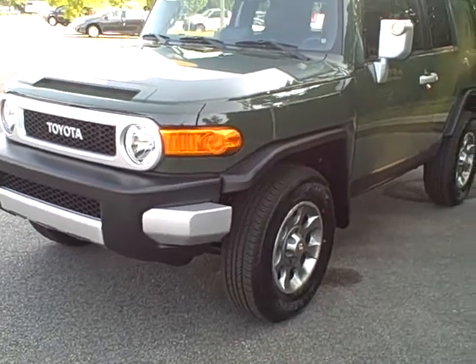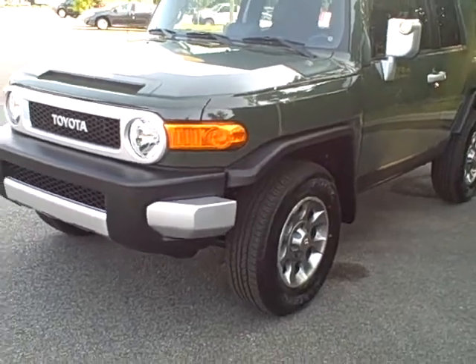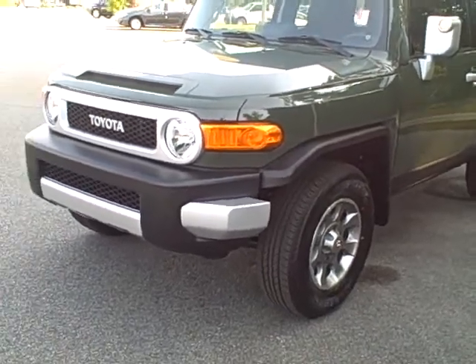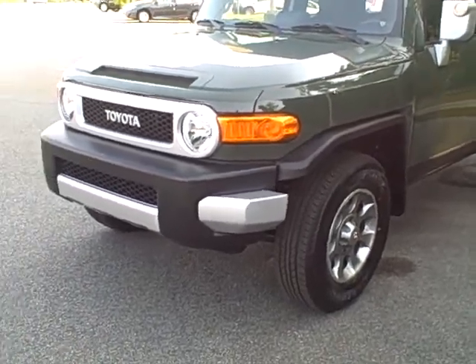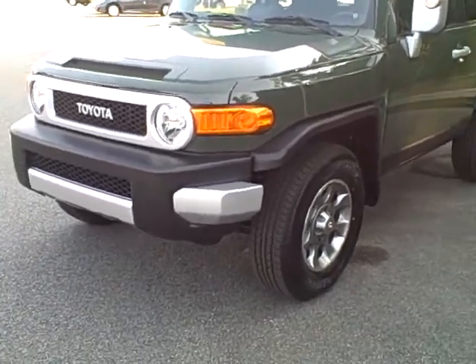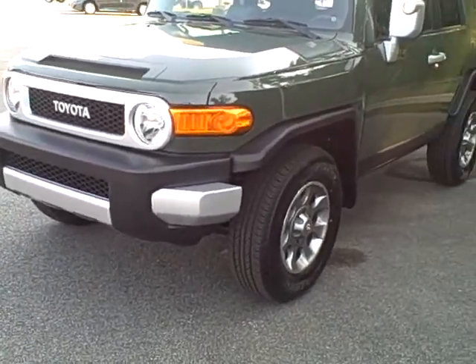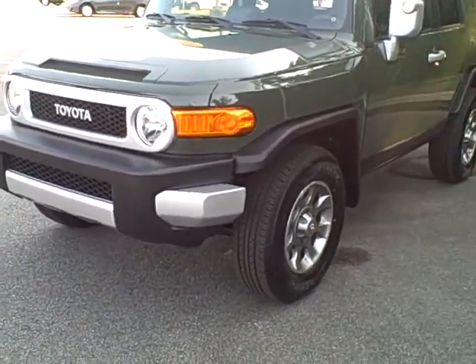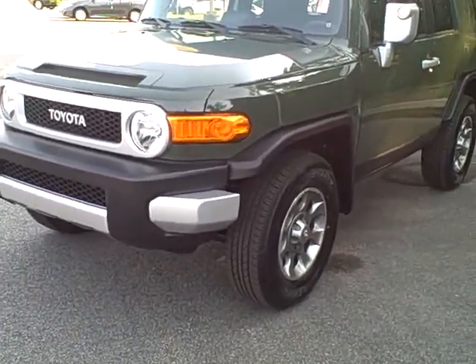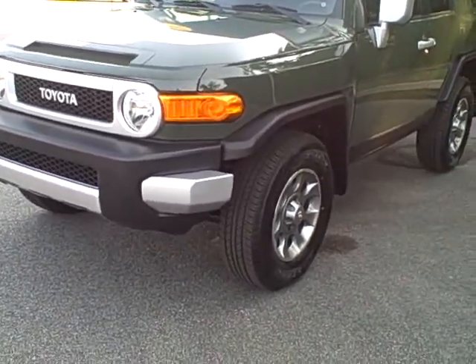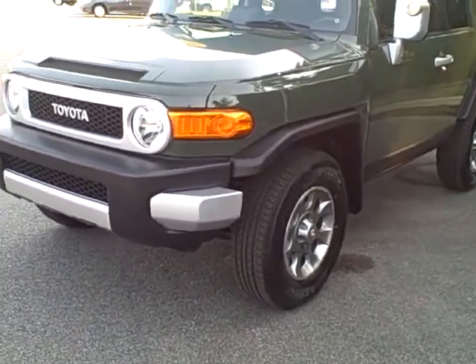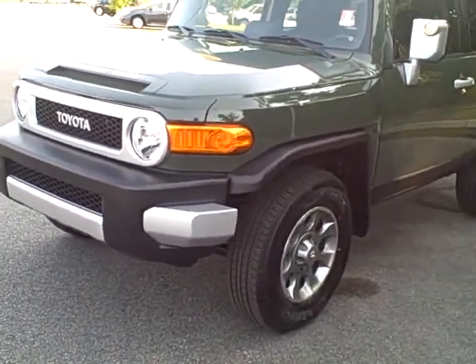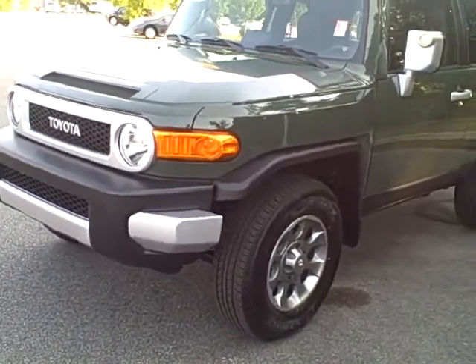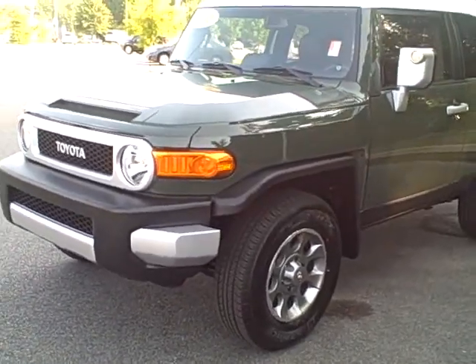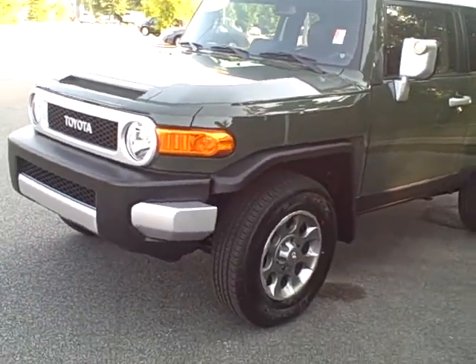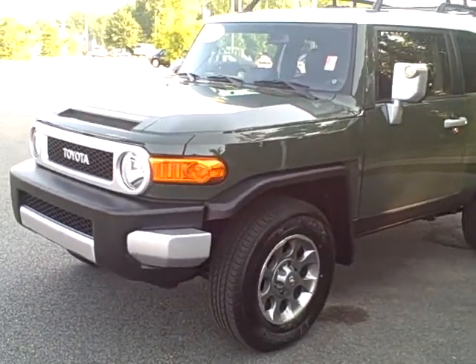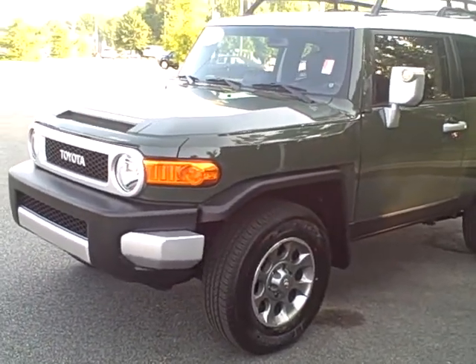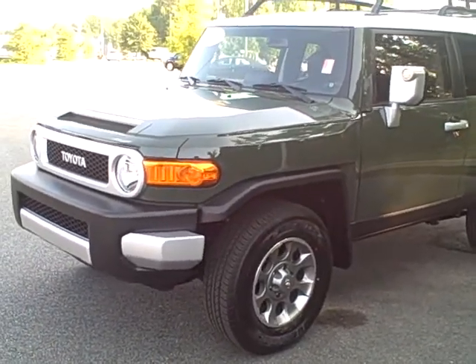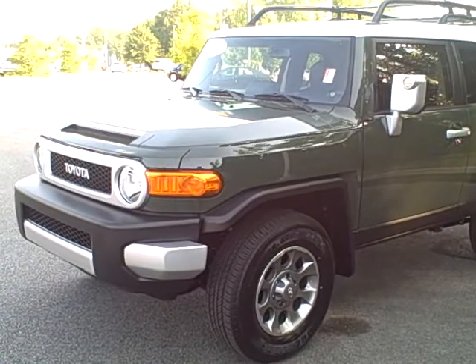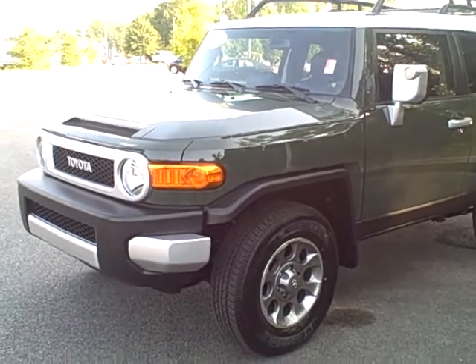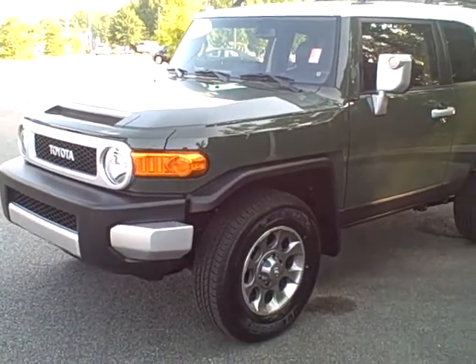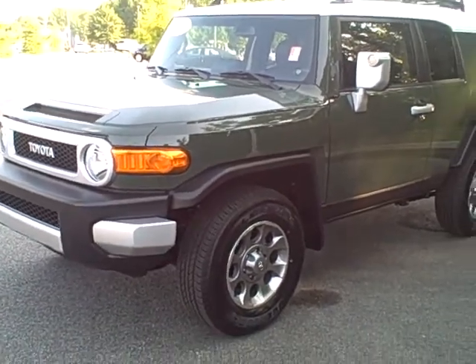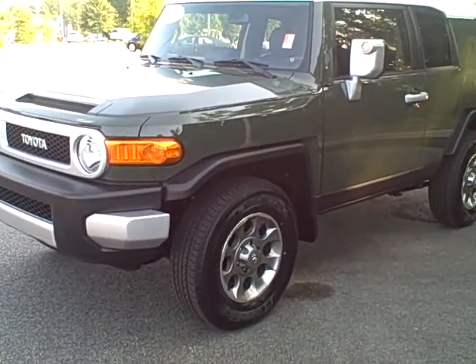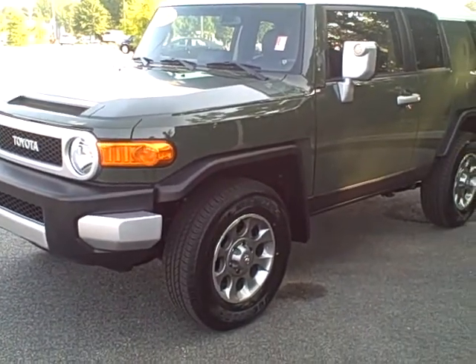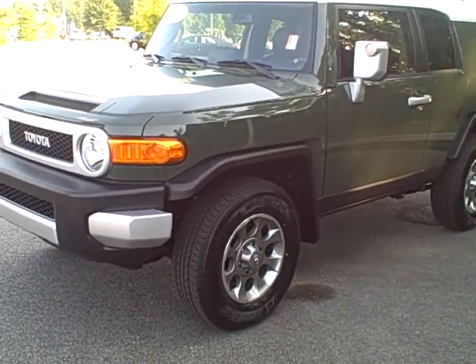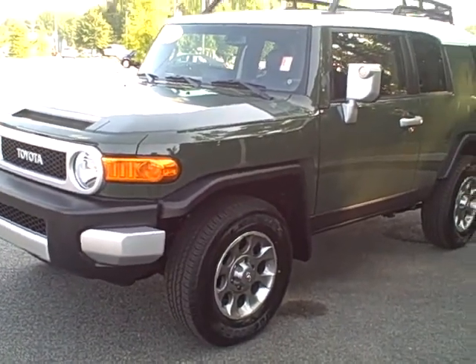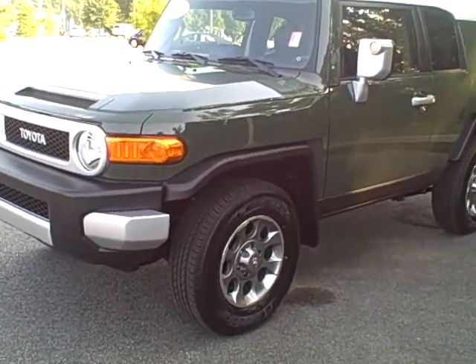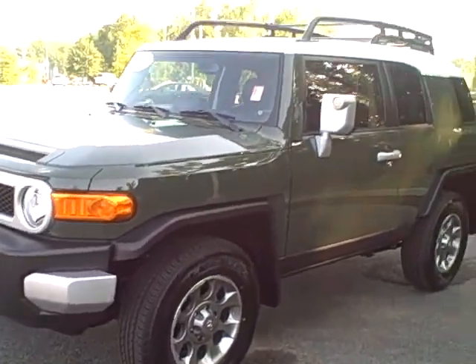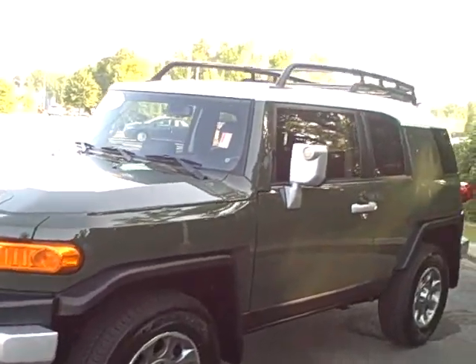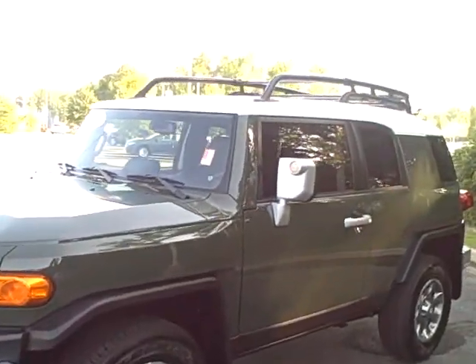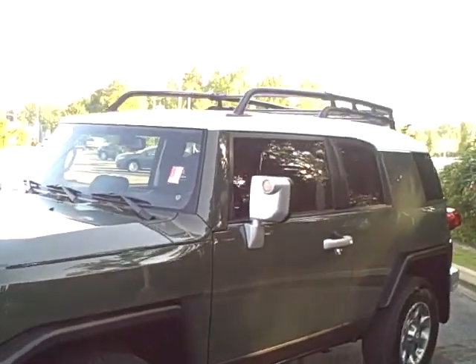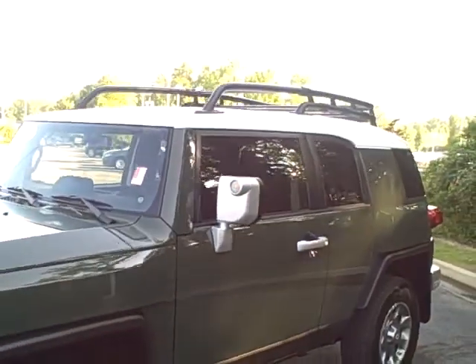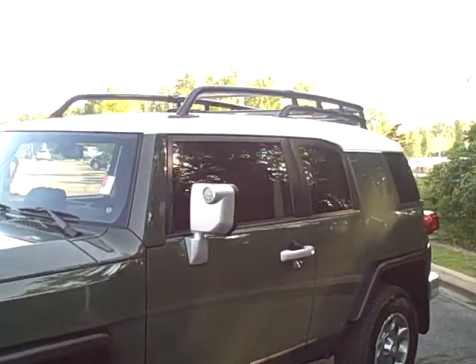Hey Charles, this is Alan at LaGrange Toyota. Here is your 2012 FJ Cruiser 4-wheel drive. It's in army green with the white top.